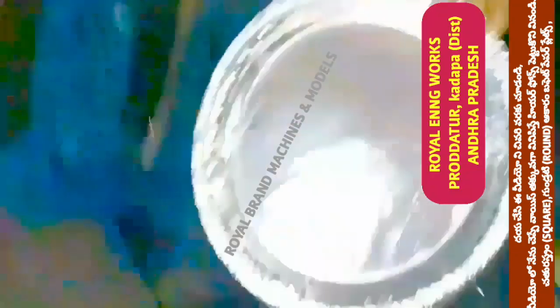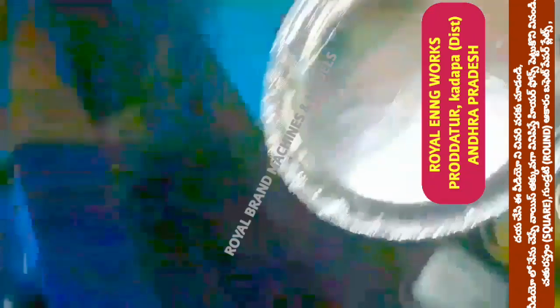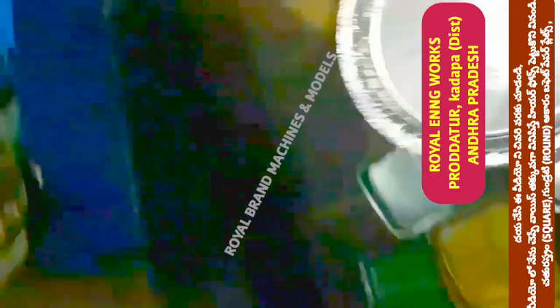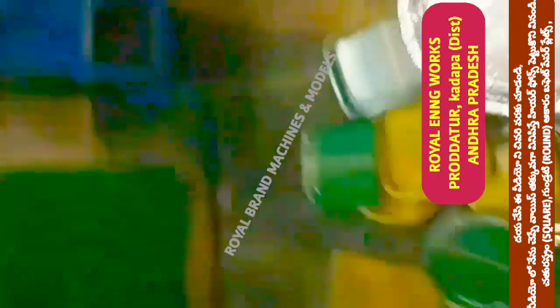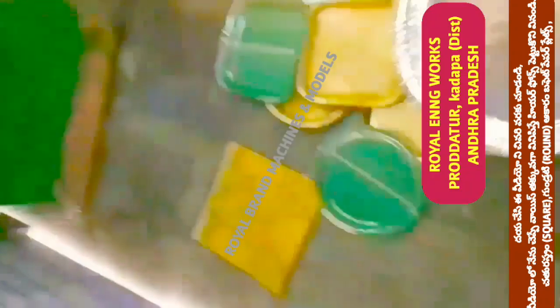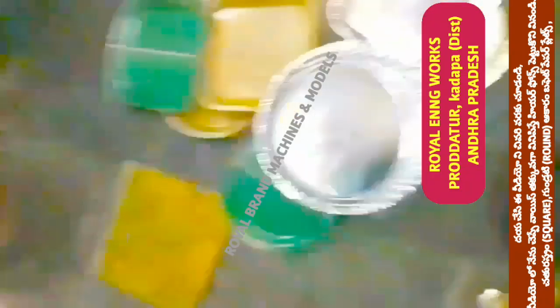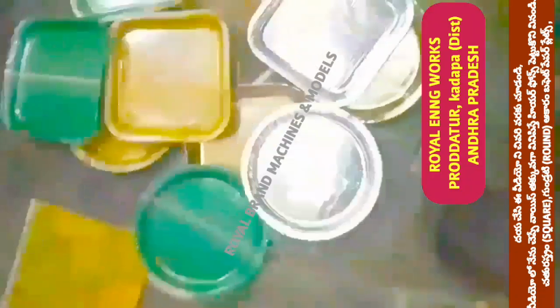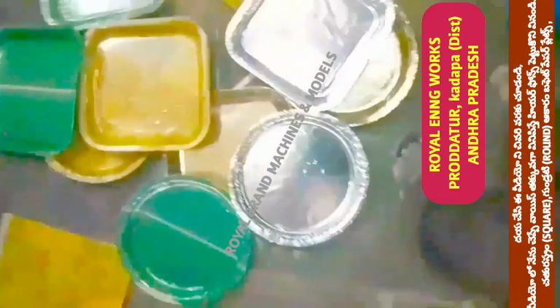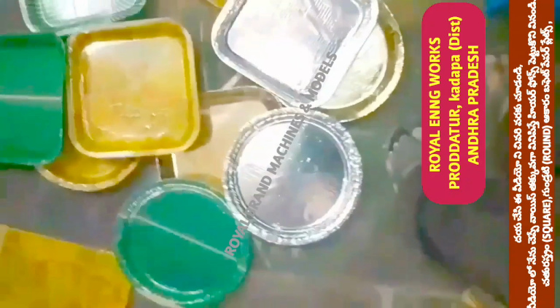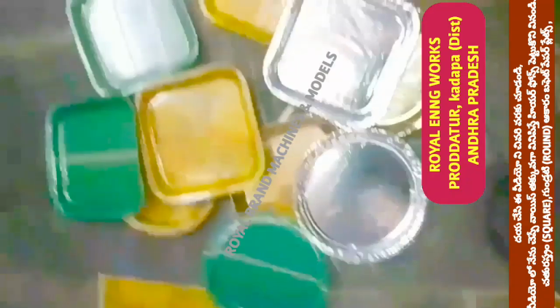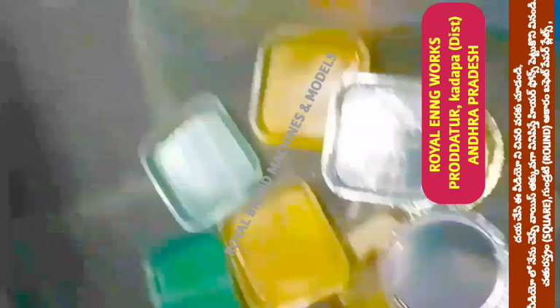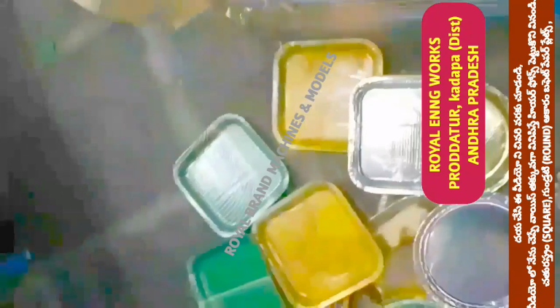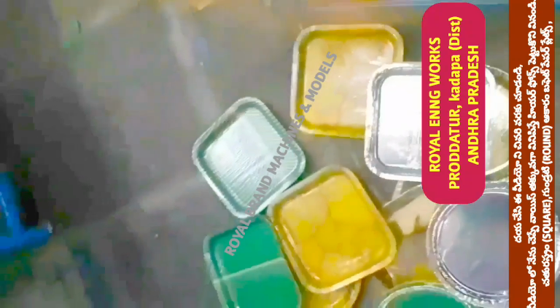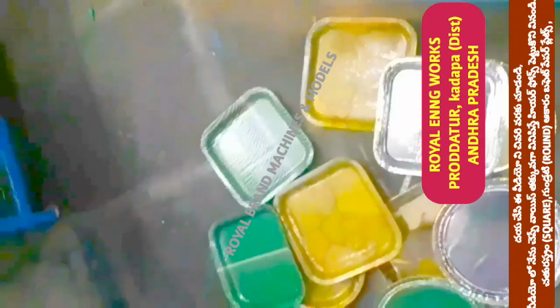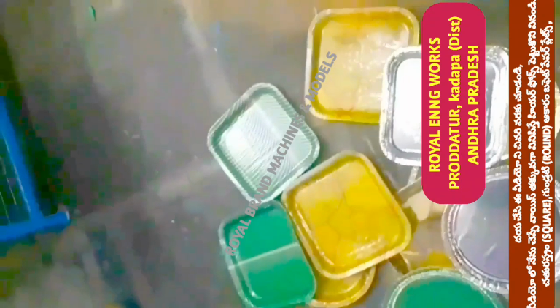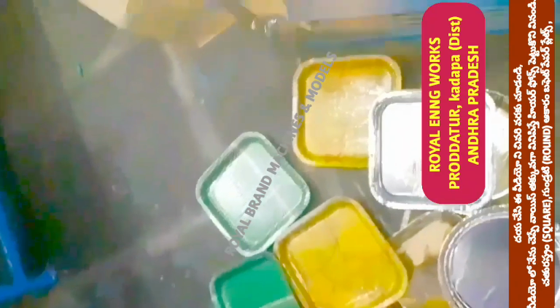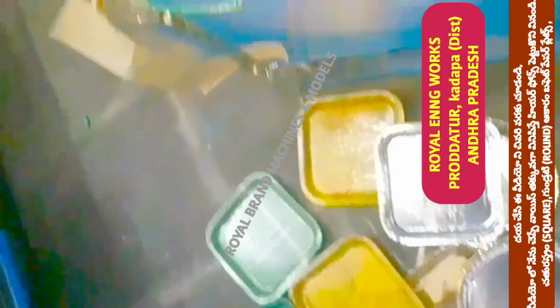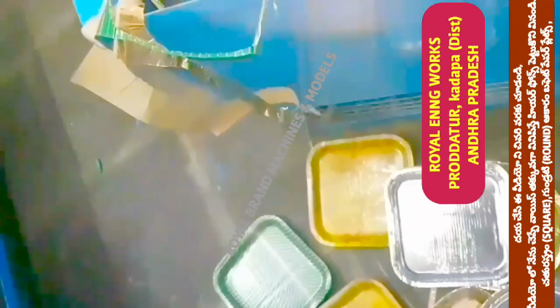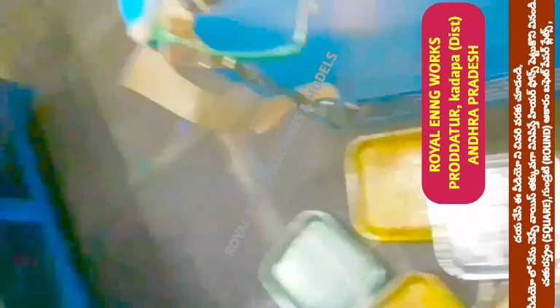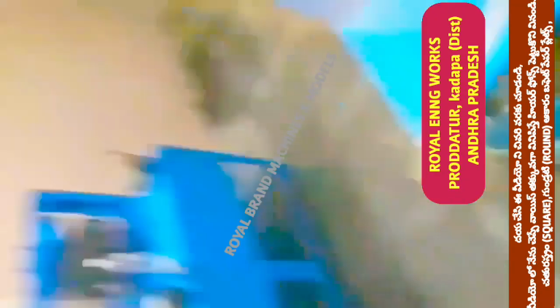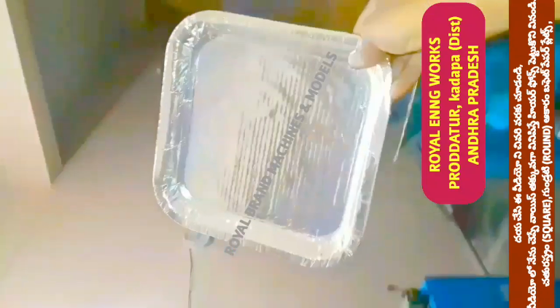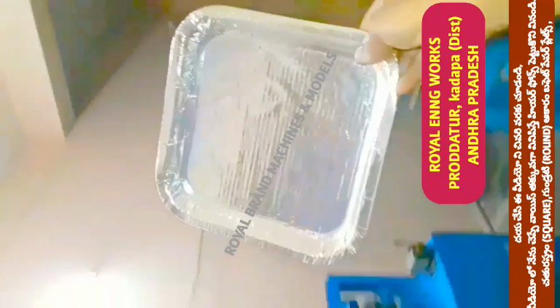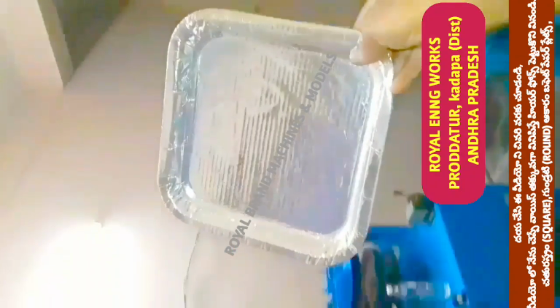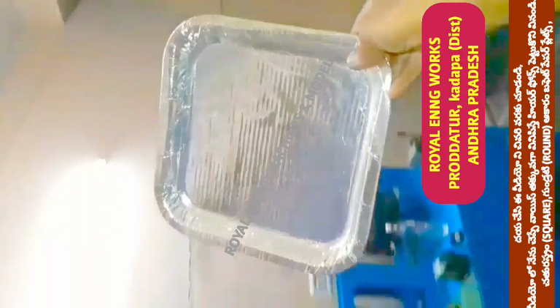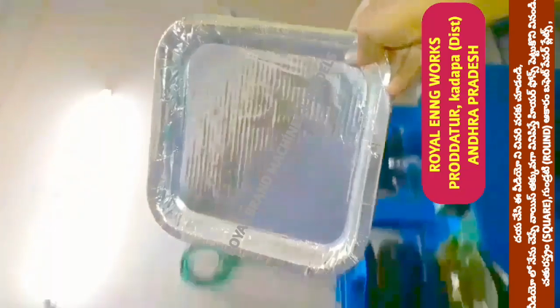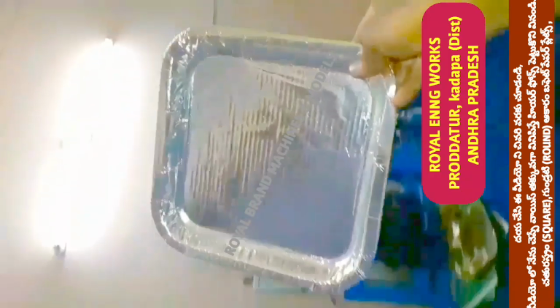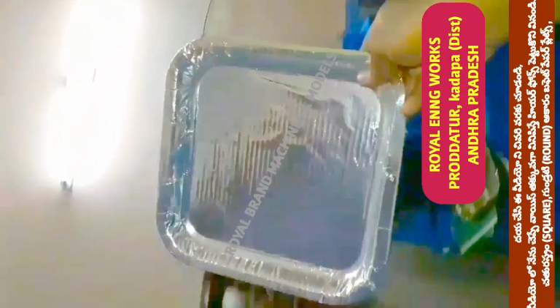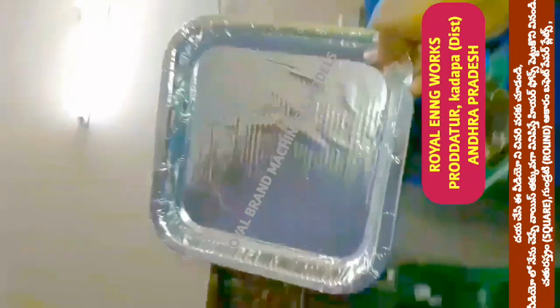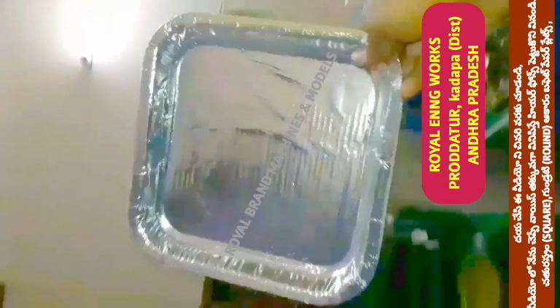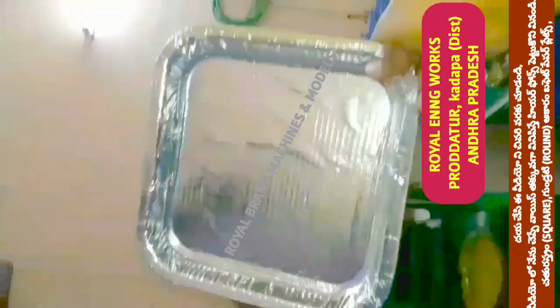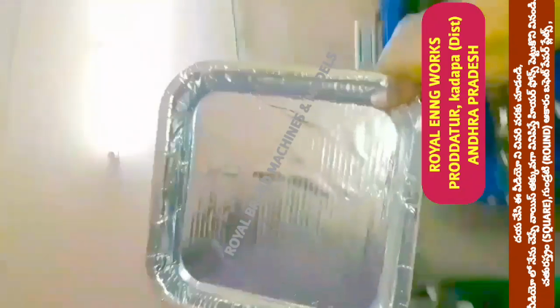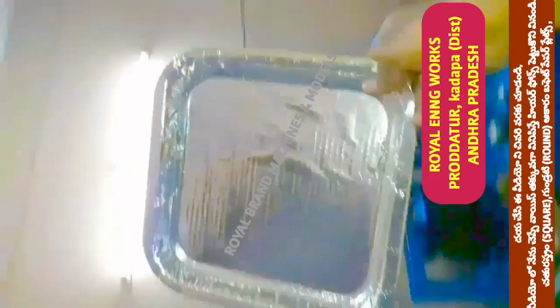In the manual press machine, you have to turn the motor manually. You have to use power consumption, and you can use any plate on this machine.